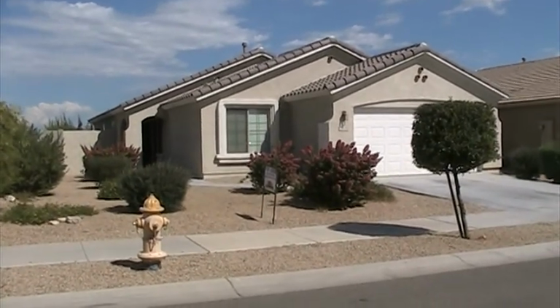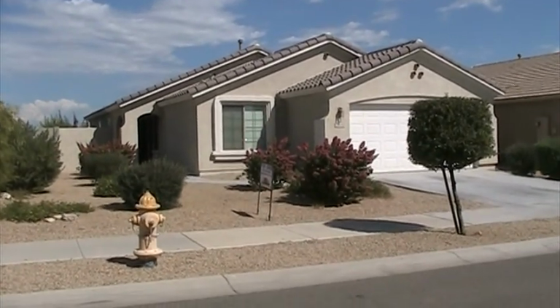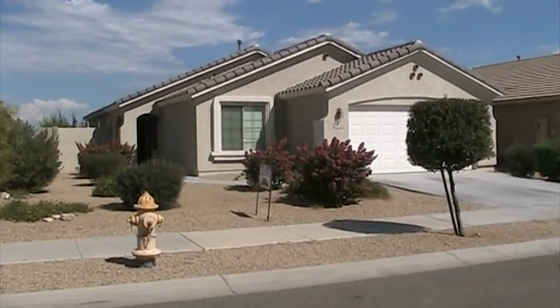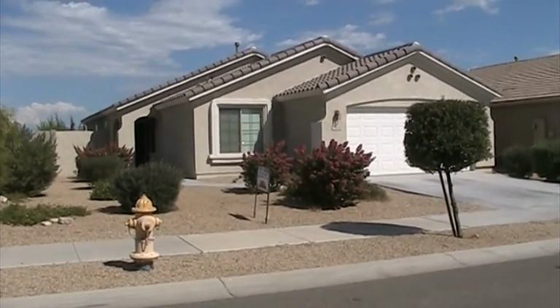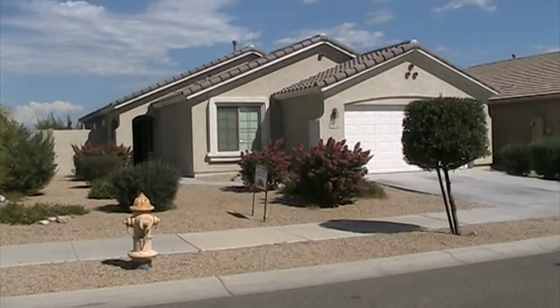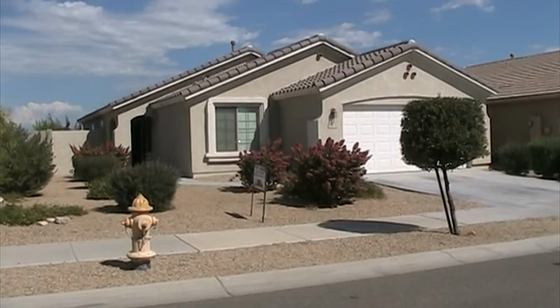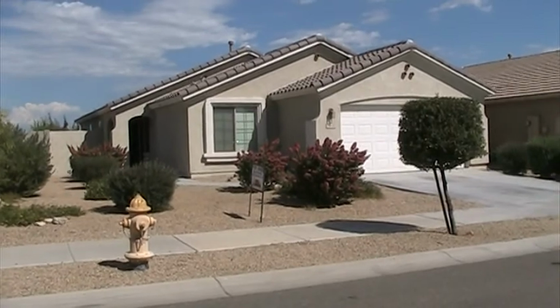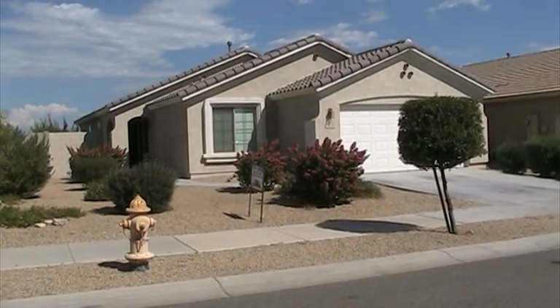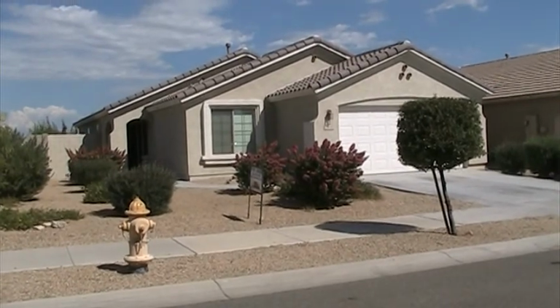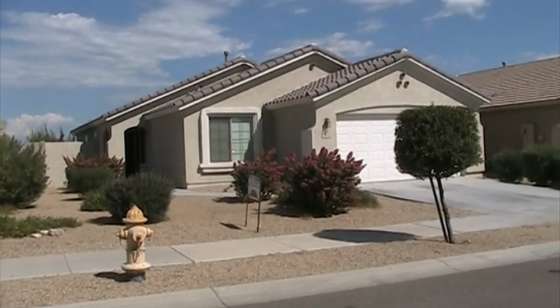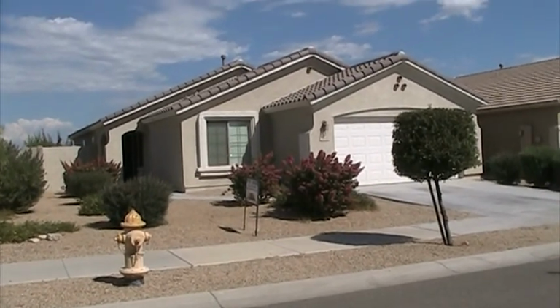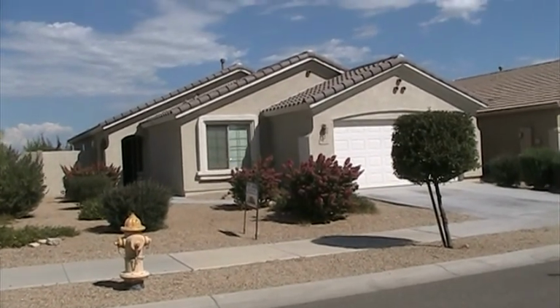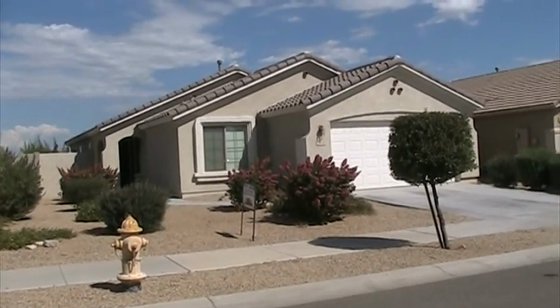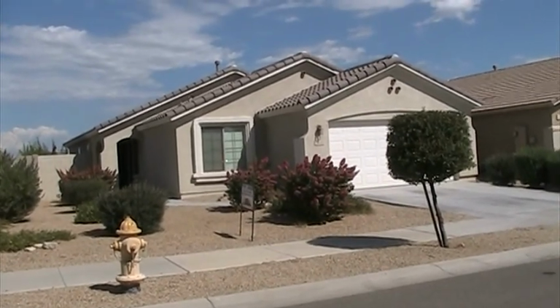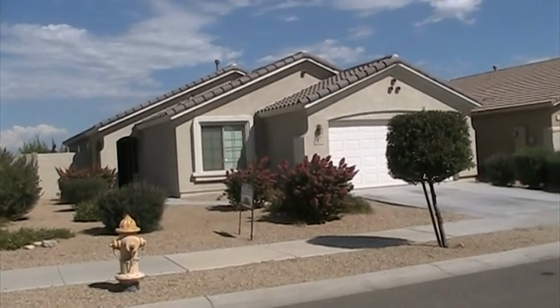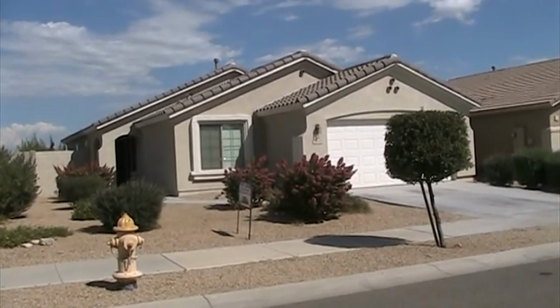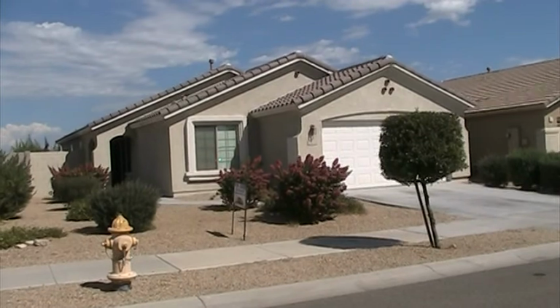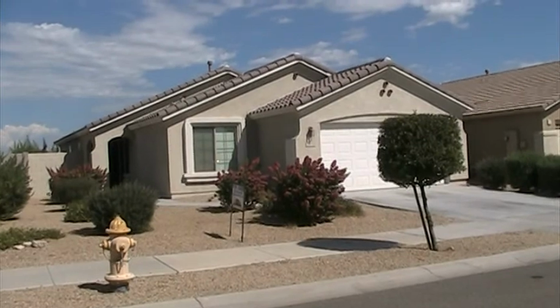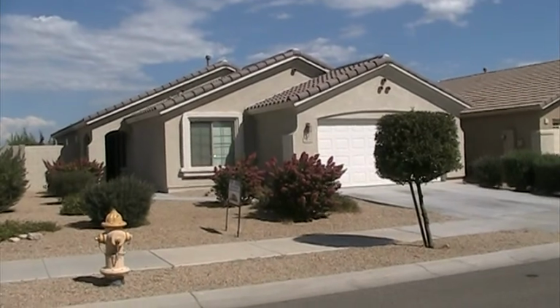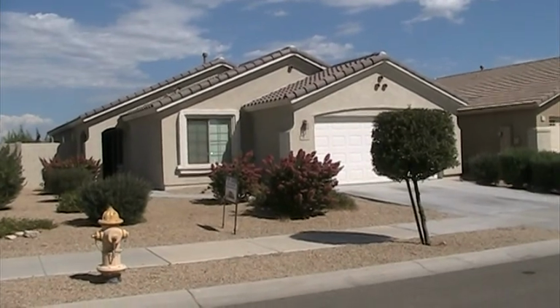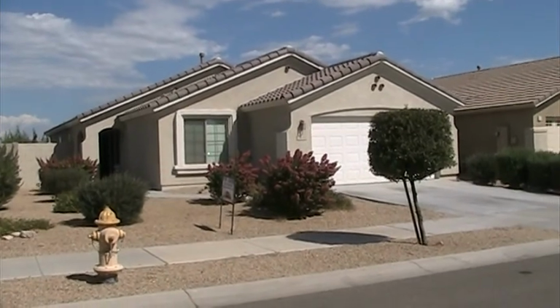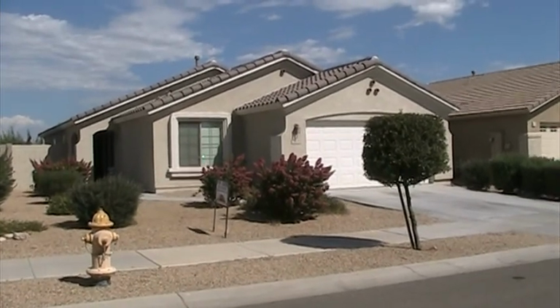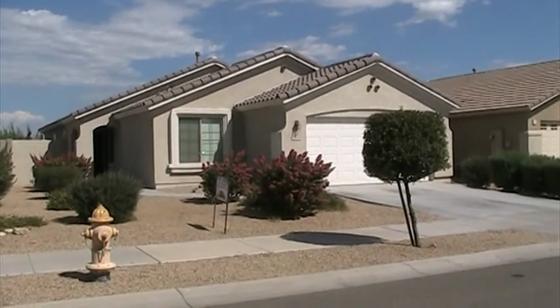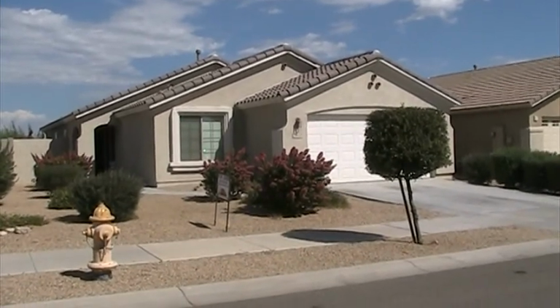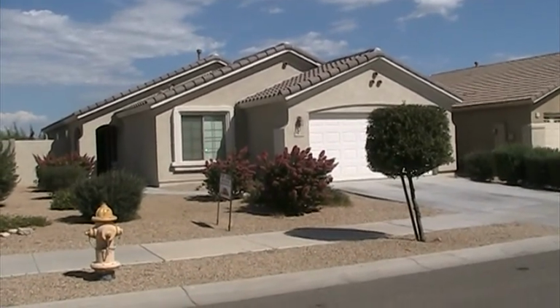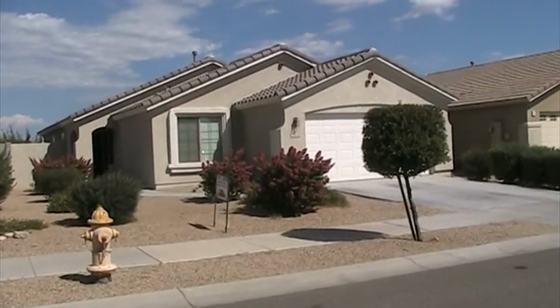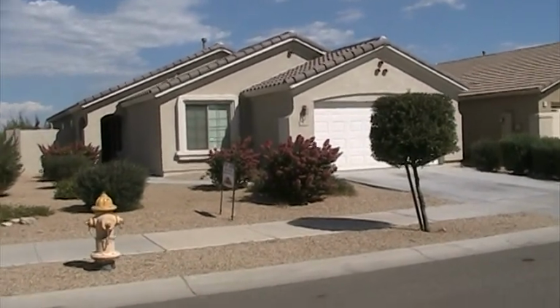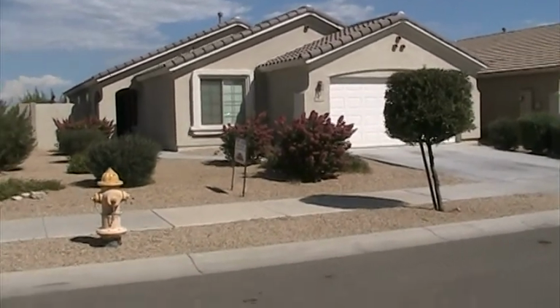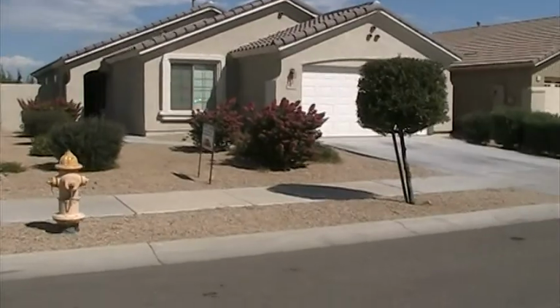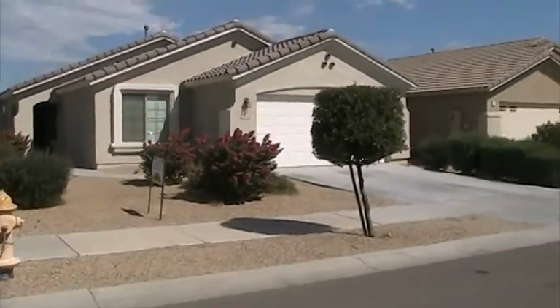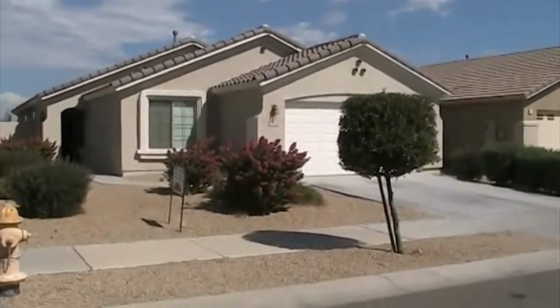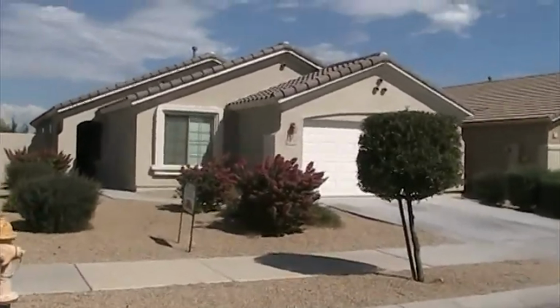We are at 13932 West Maui Lane, Surprise, Arizona. Four-bedroom, two-bathroom house for lease. Let's take a look.